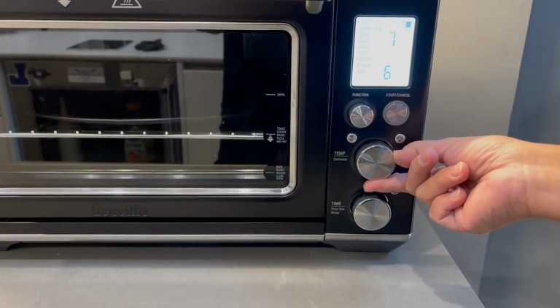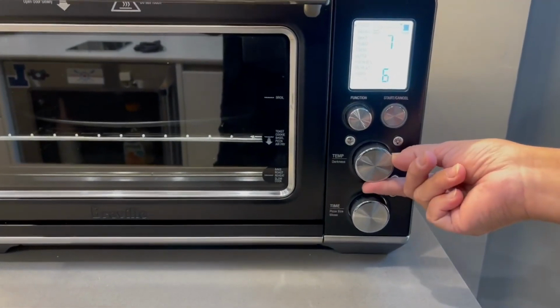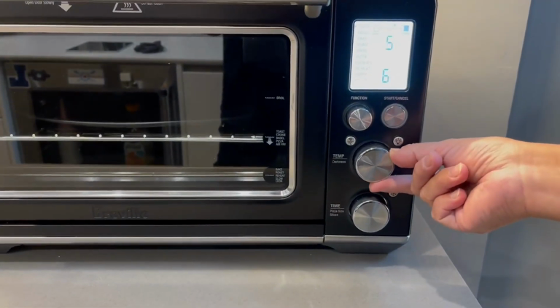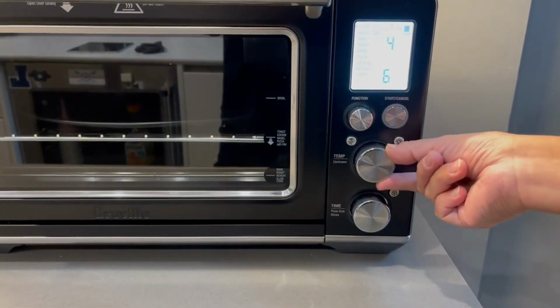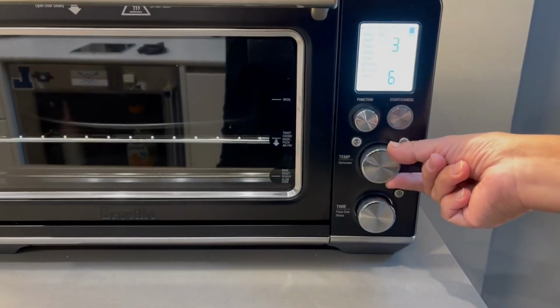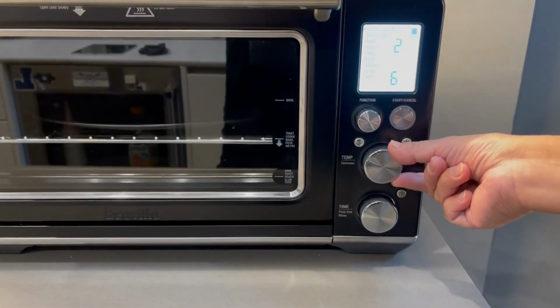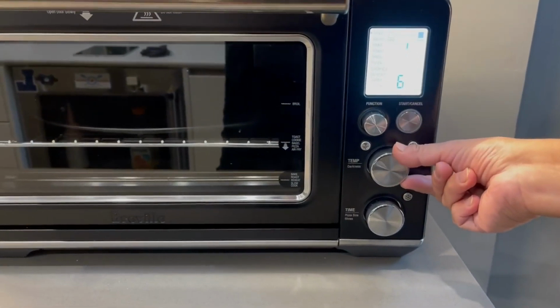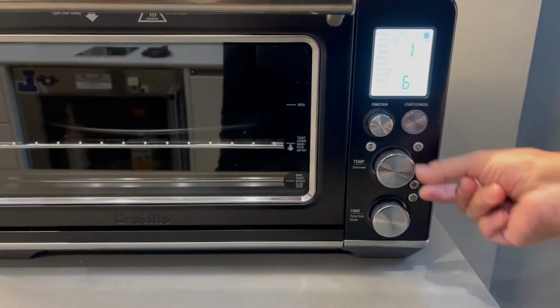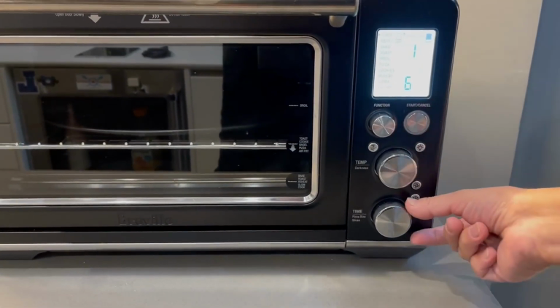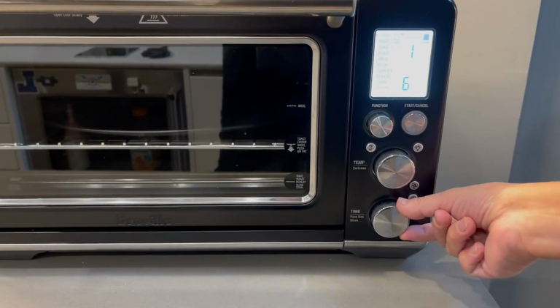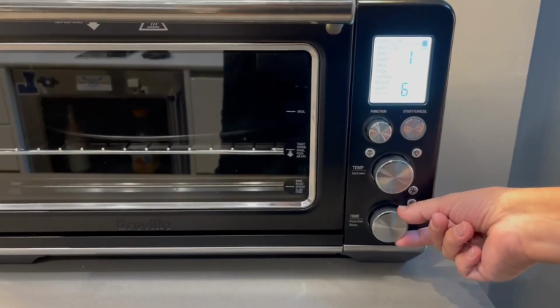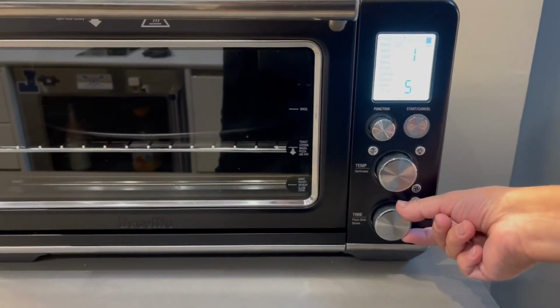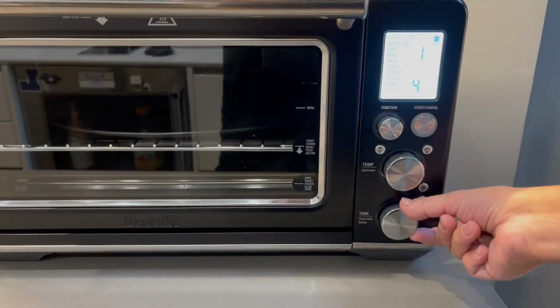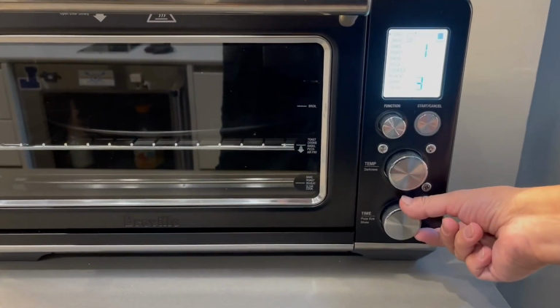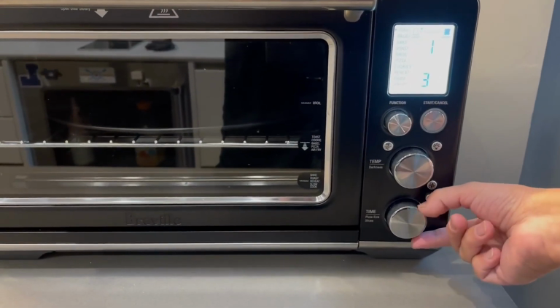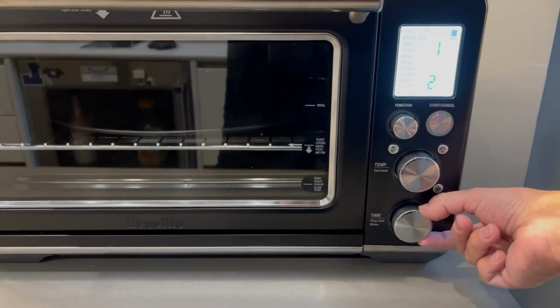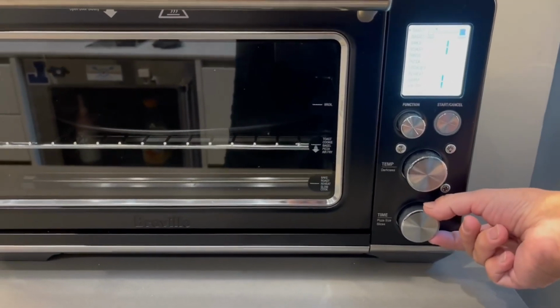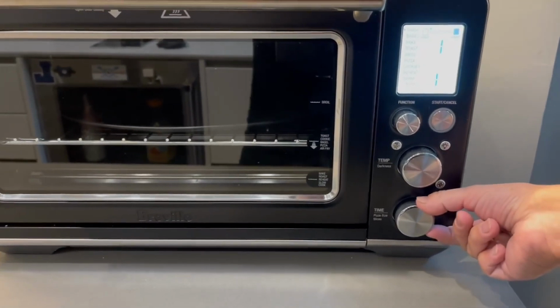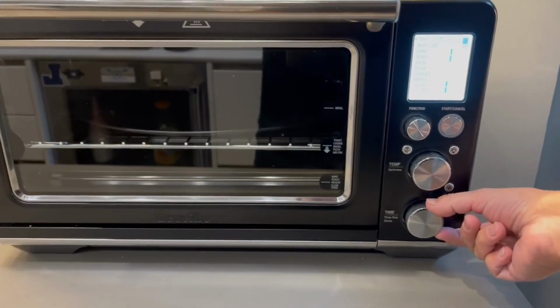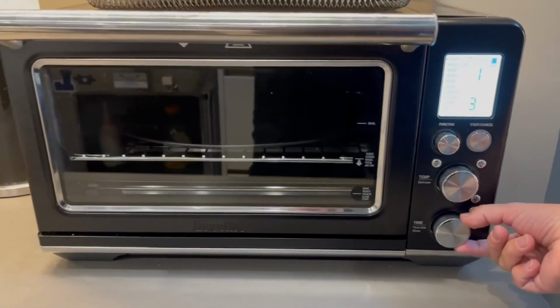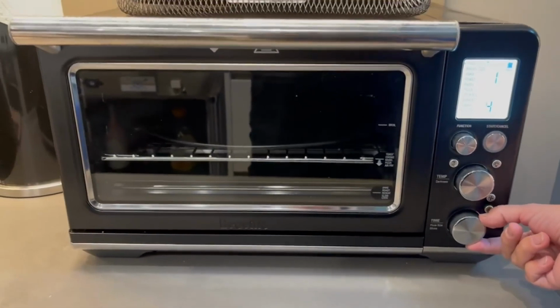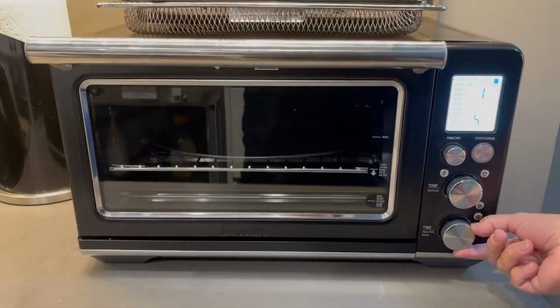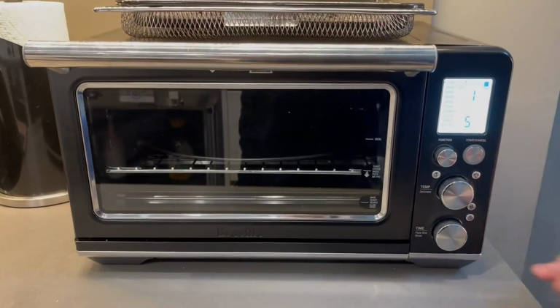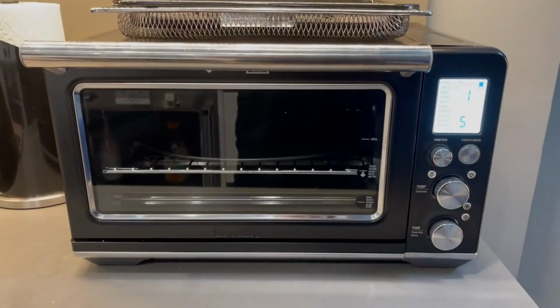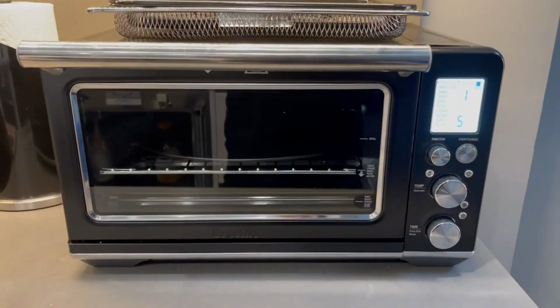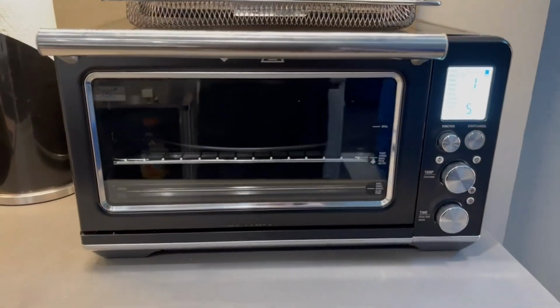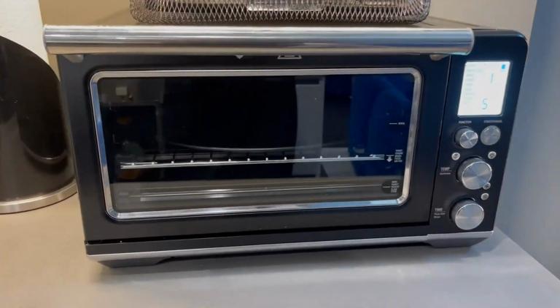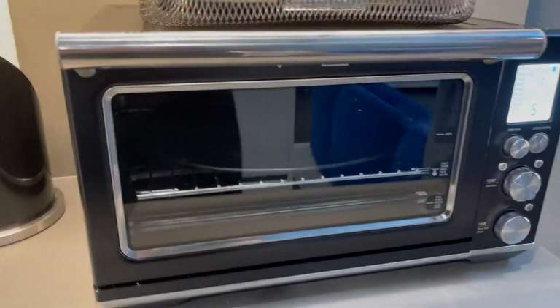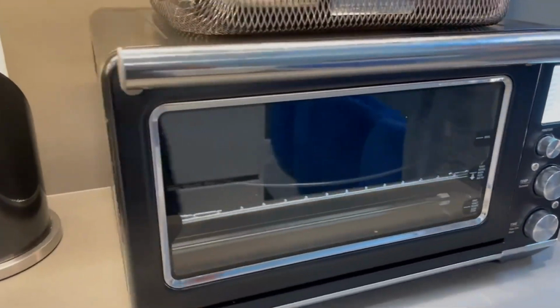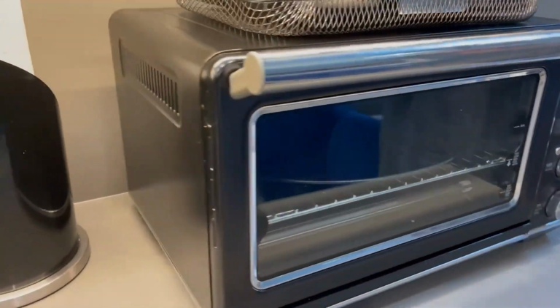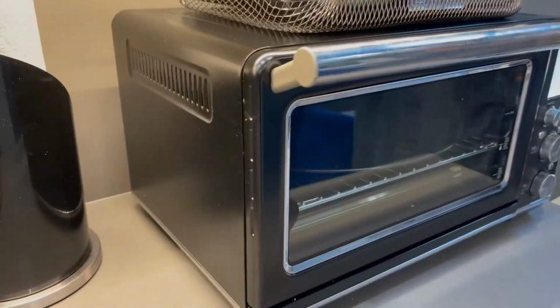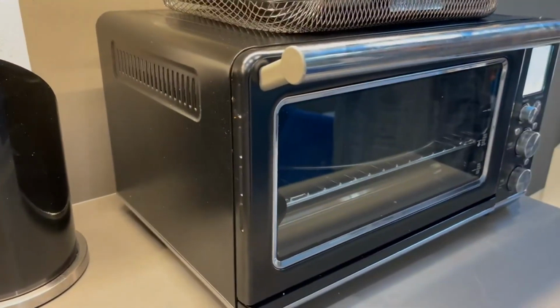The two knobs here — one is for temperature, one is for time — so if you want to make your toast darker or lighter, and then obviously if you need to cook longer than the presets allow, you can adjust those as well.